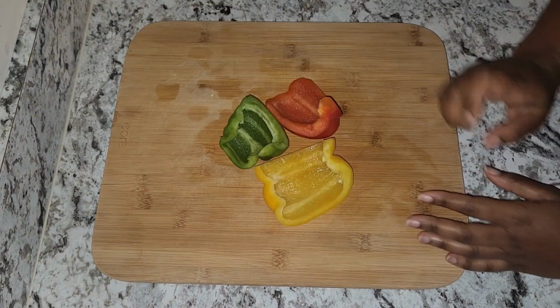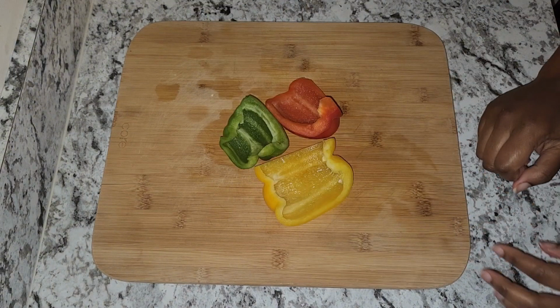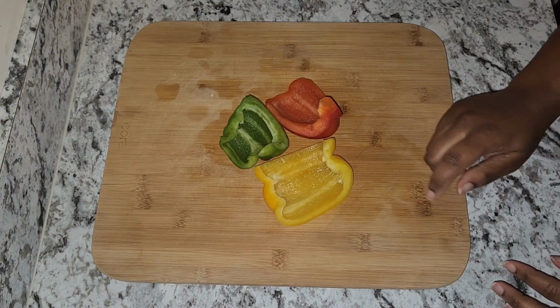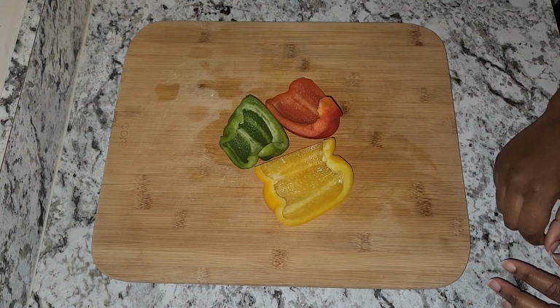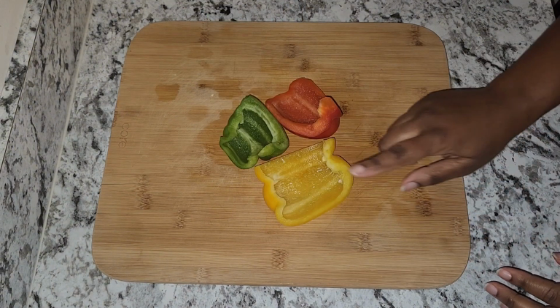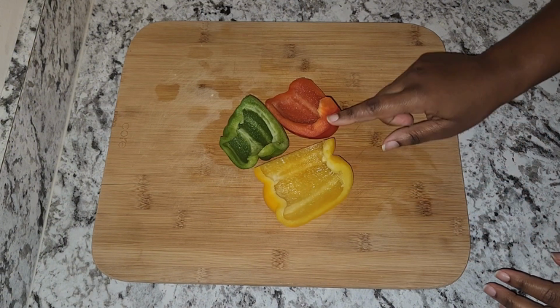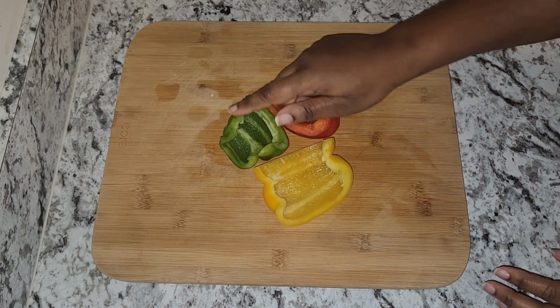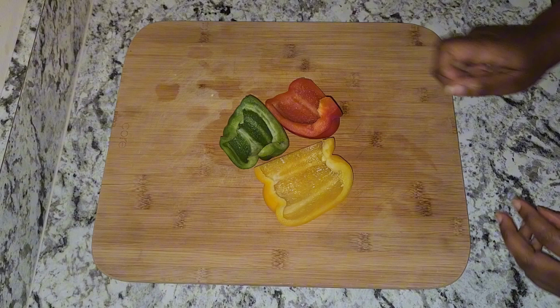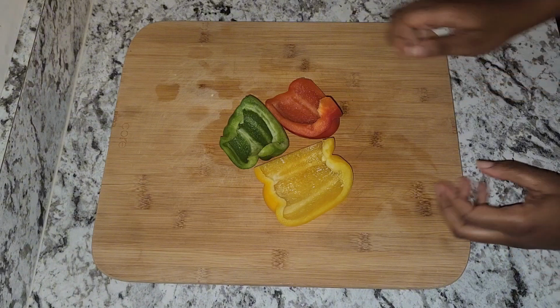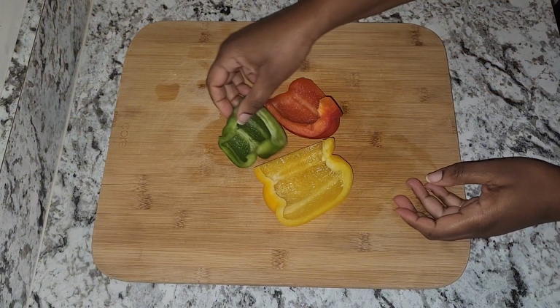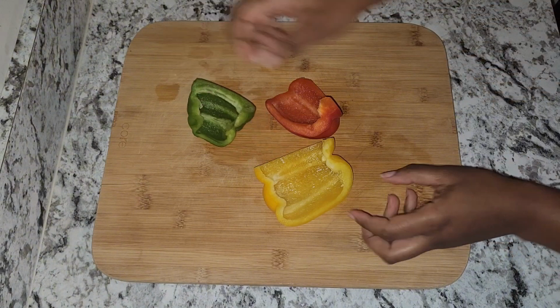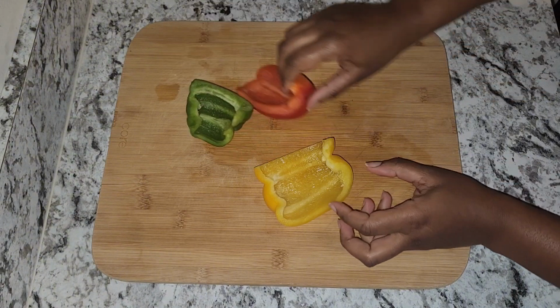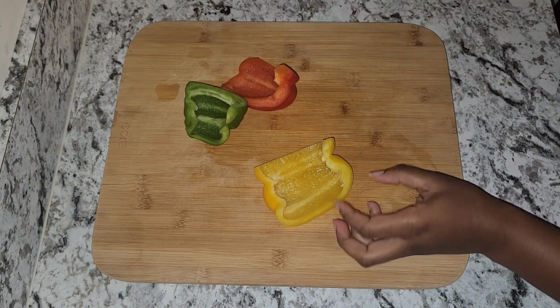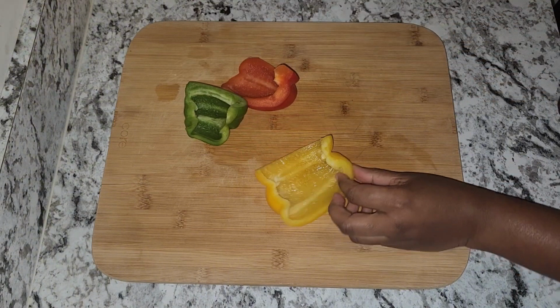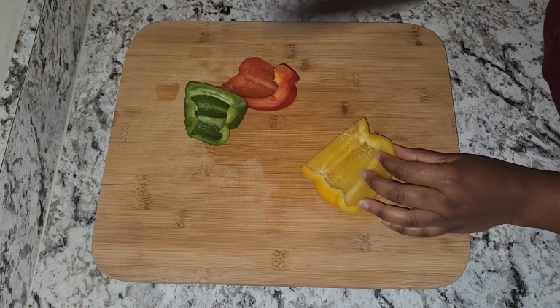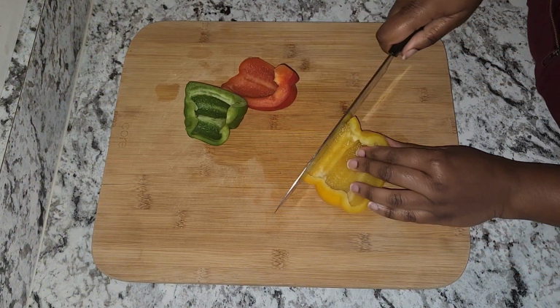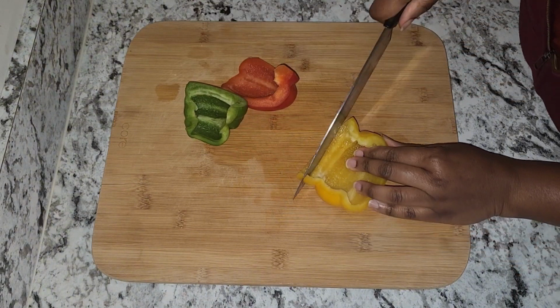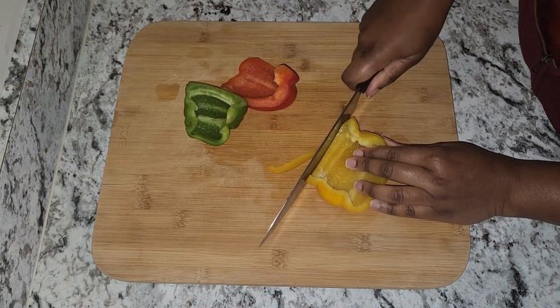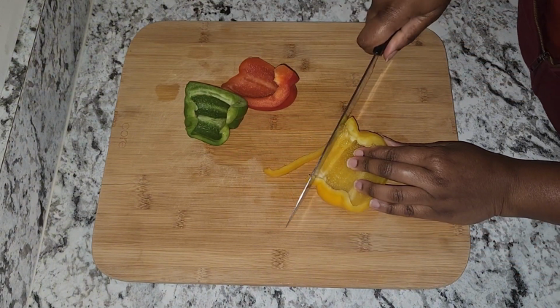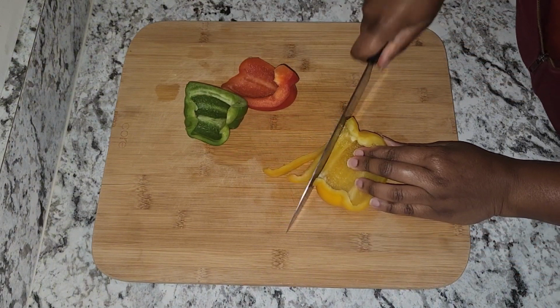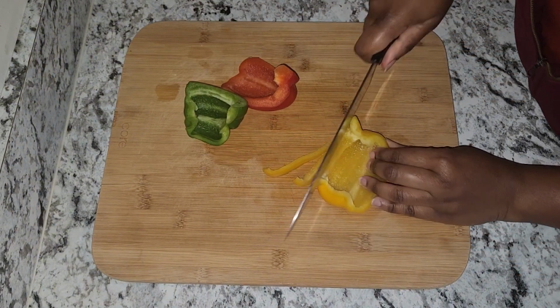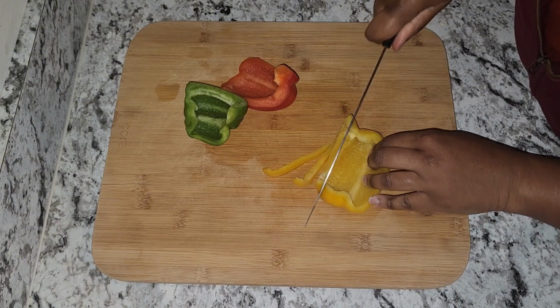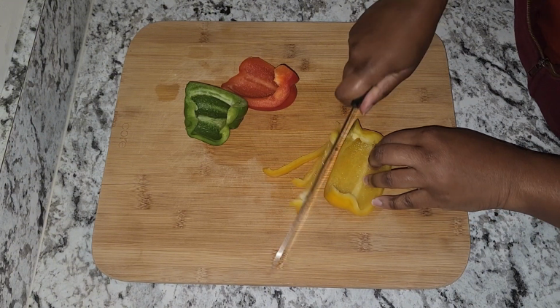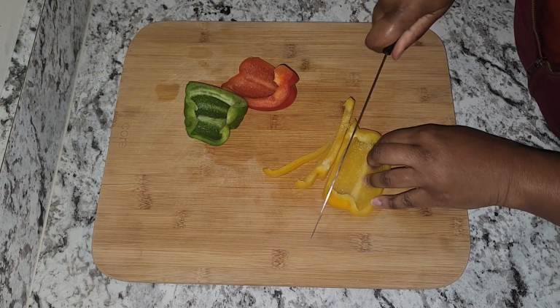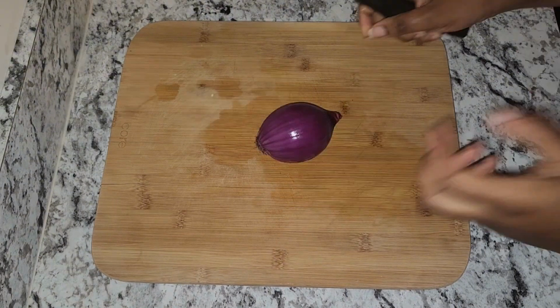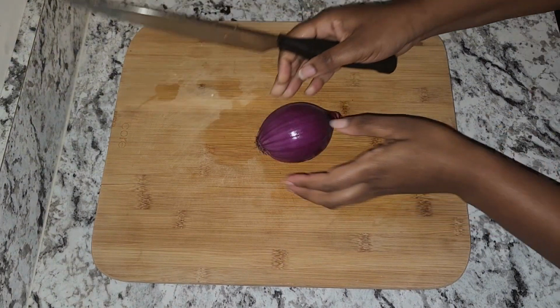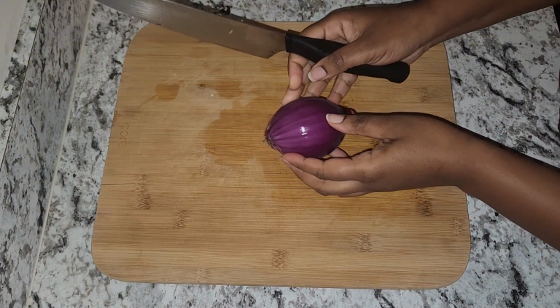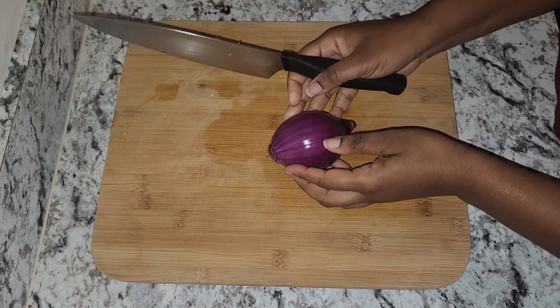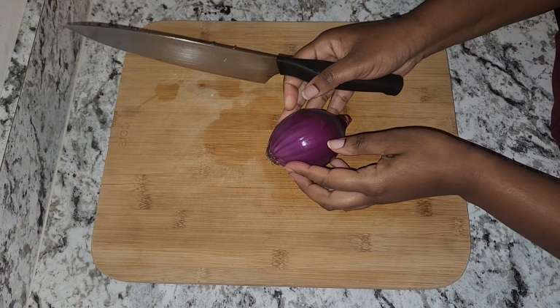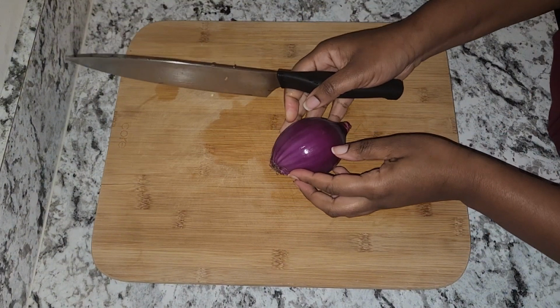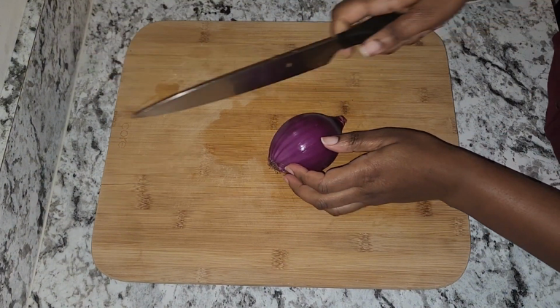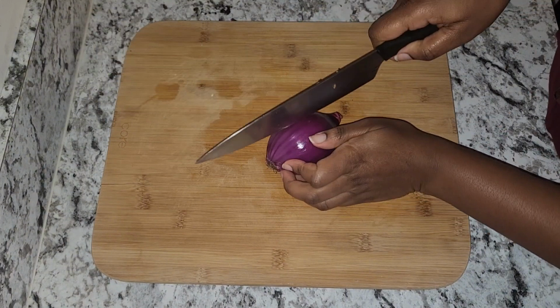I'm going to use half of the yellow, red, and green bell pepper, so let me just go ahead and cut these. I'm also going to use half of a purple onion.